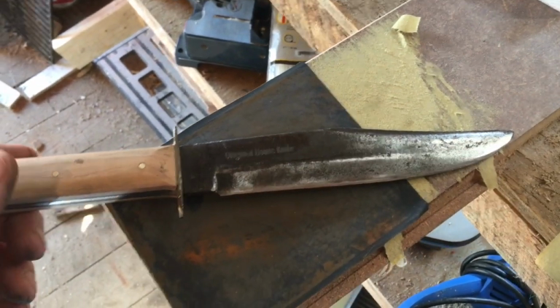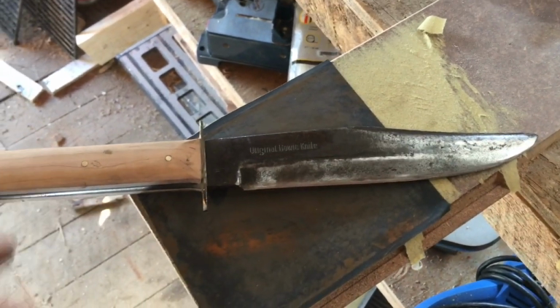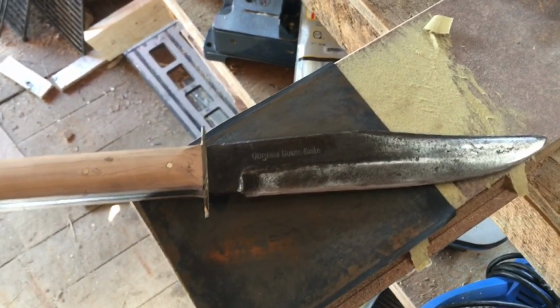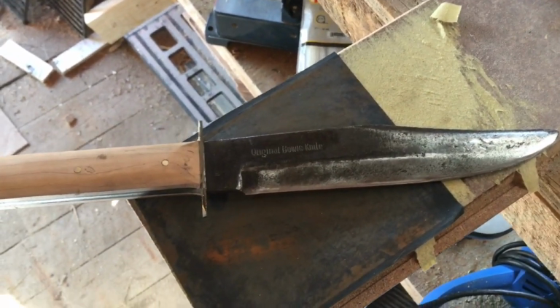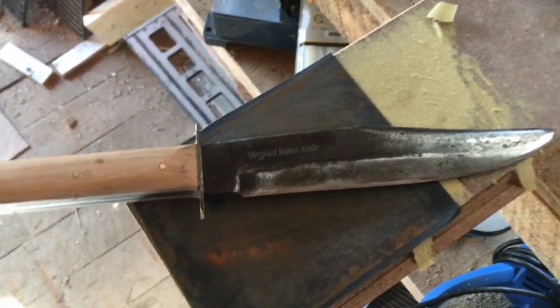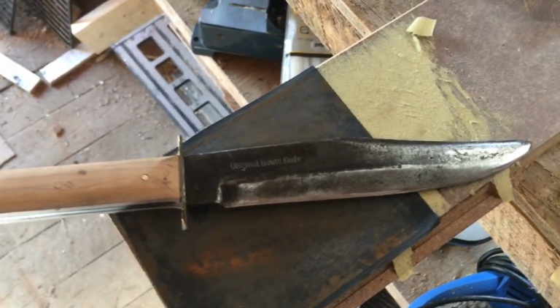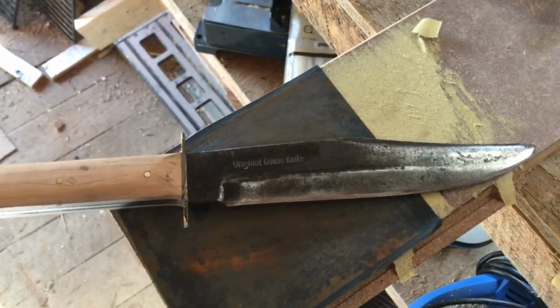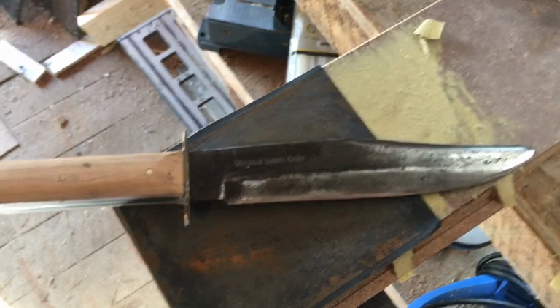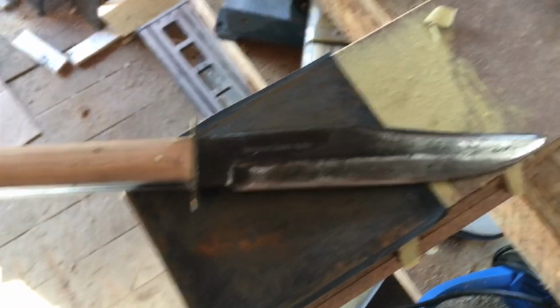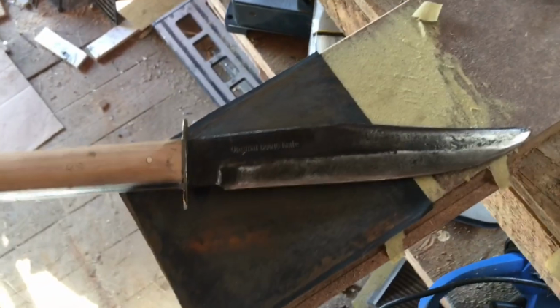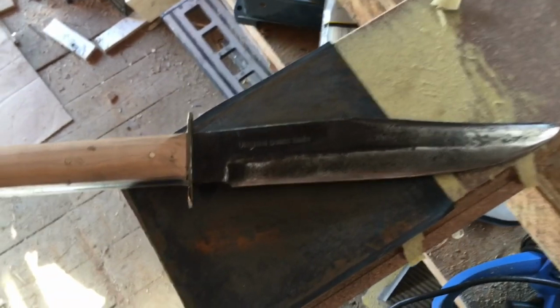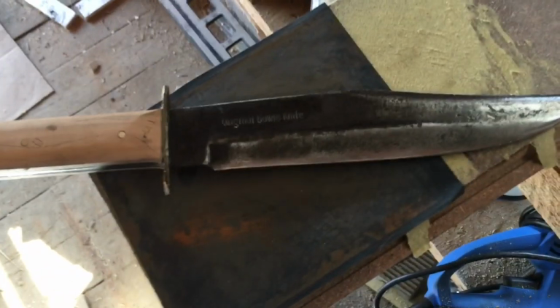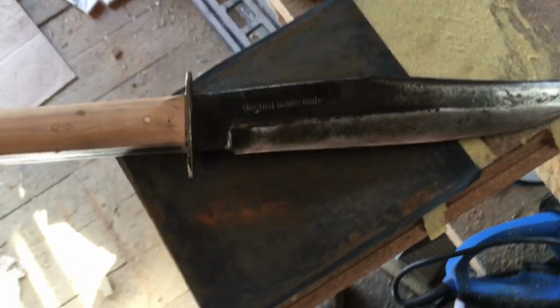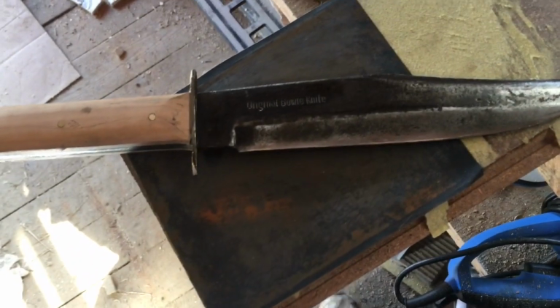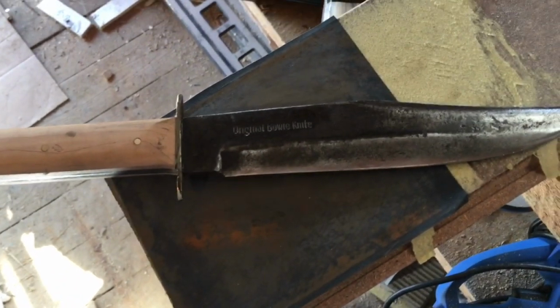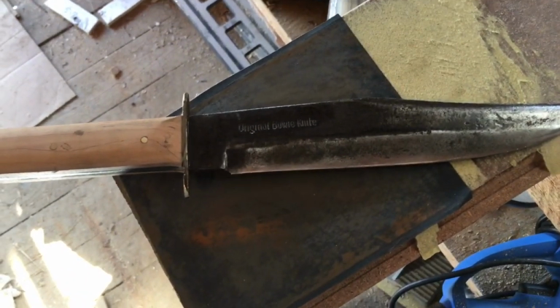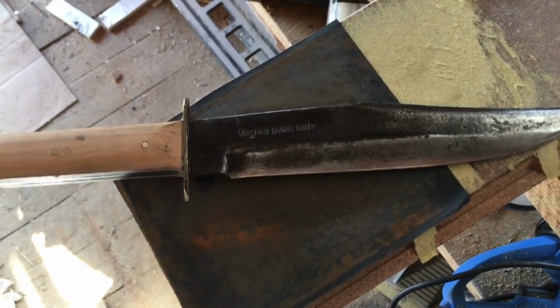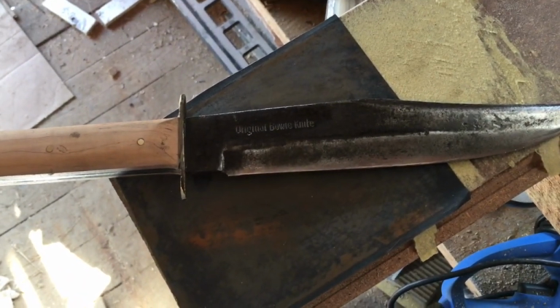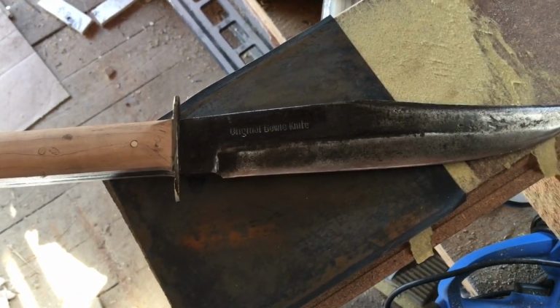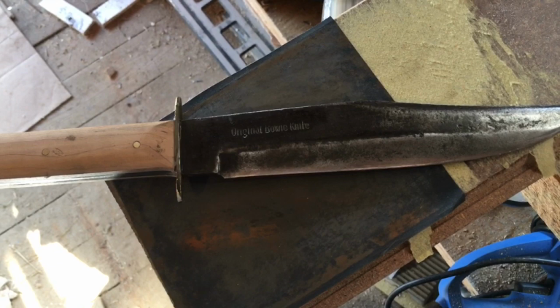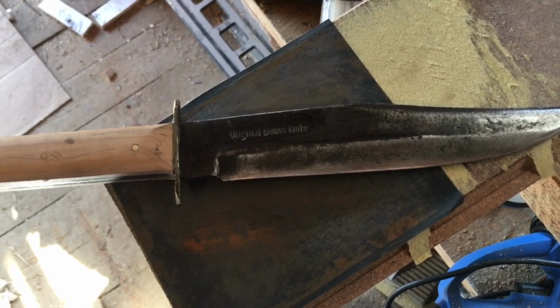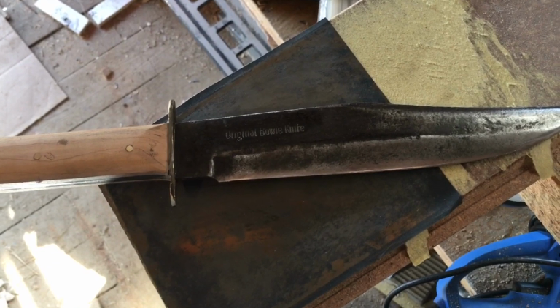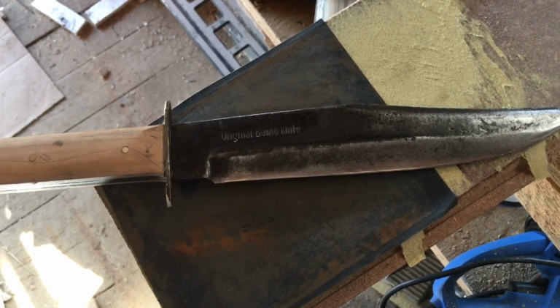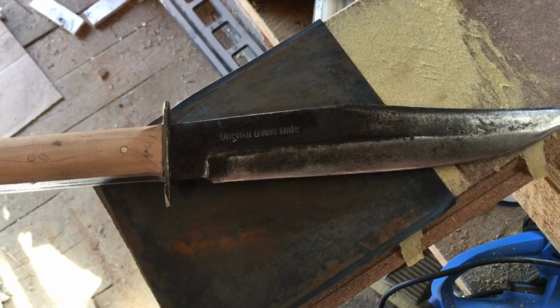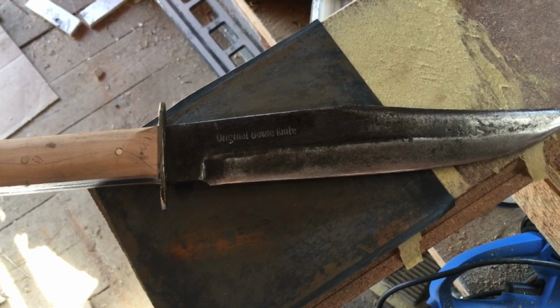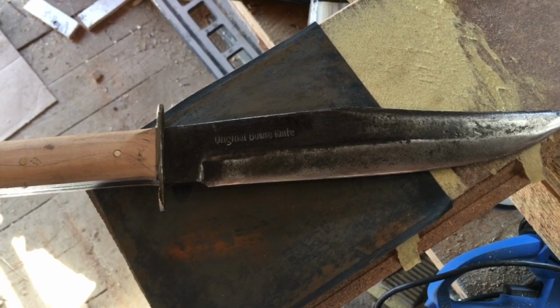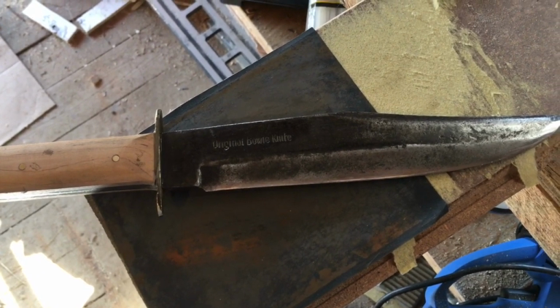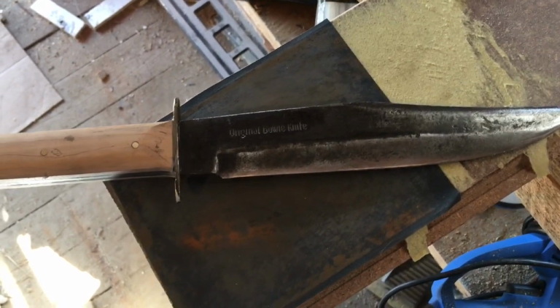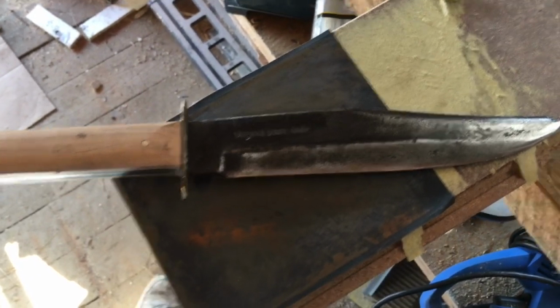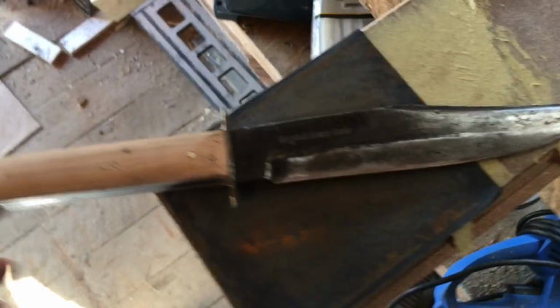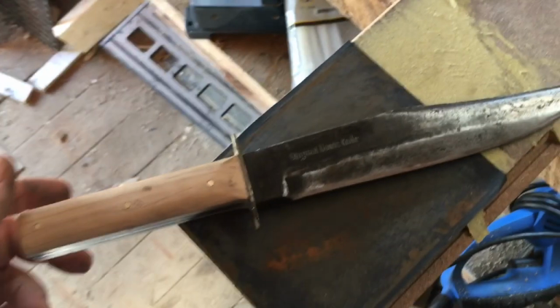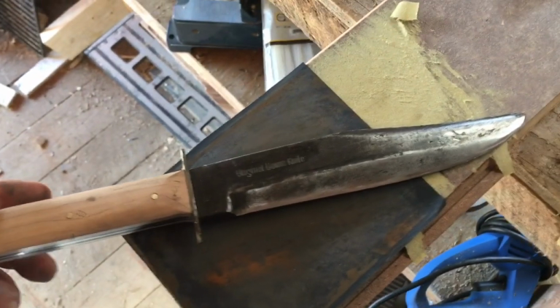Alright guys, that'll be it for now. The next step would be the knife sheath. Take care.